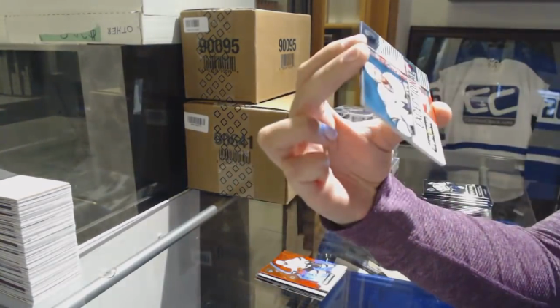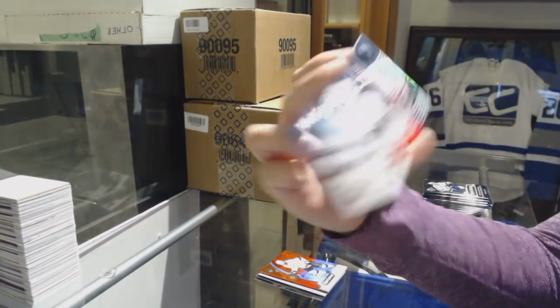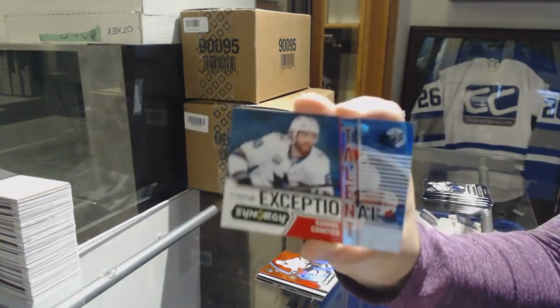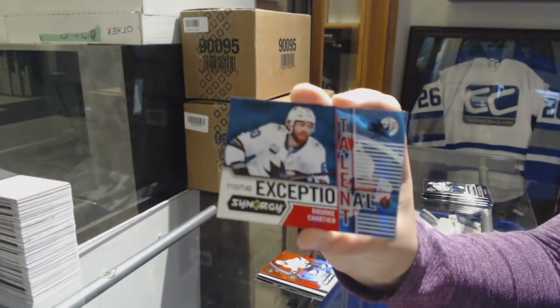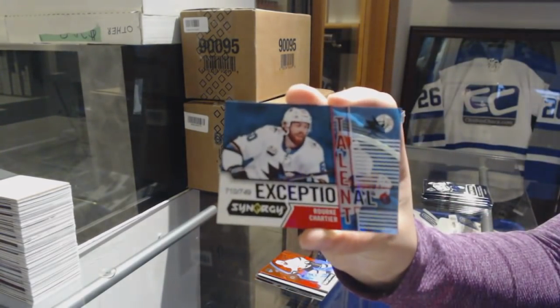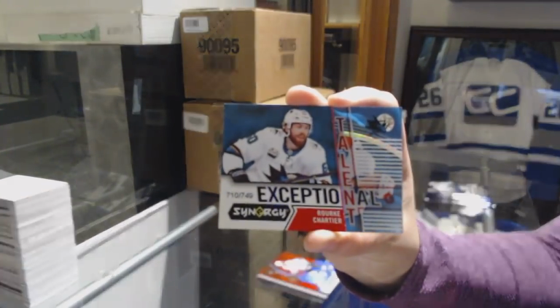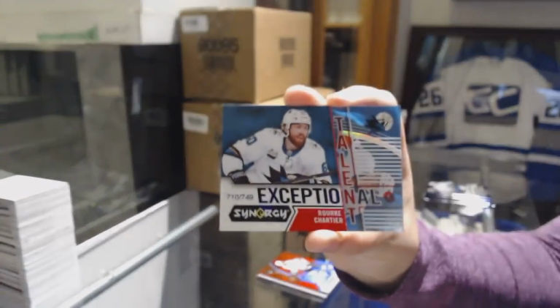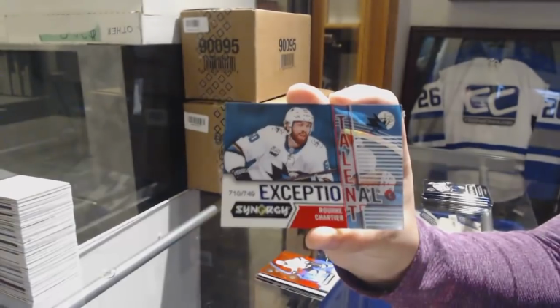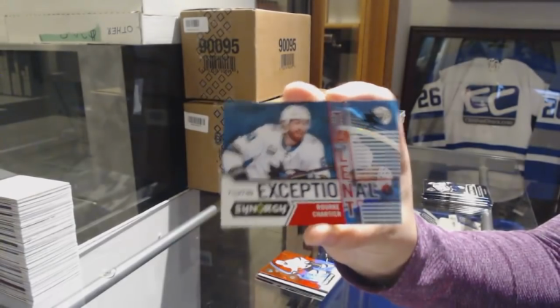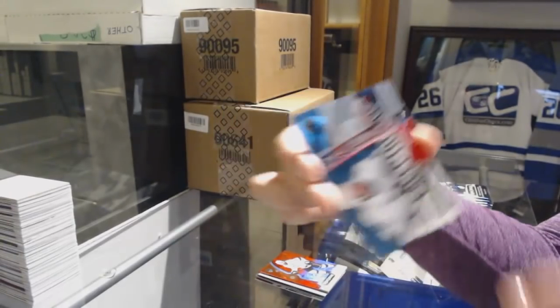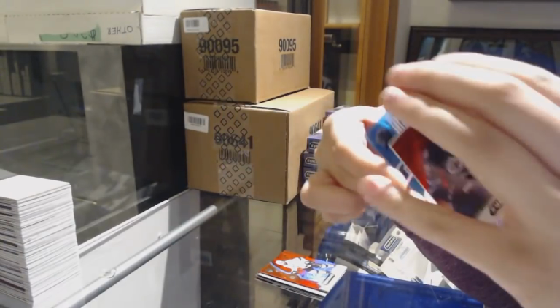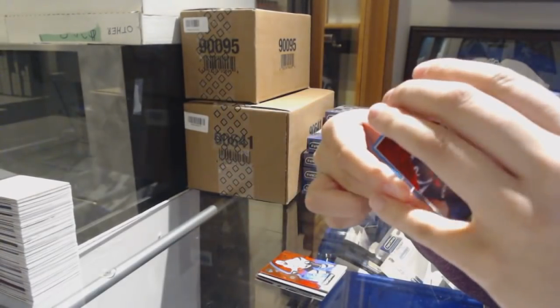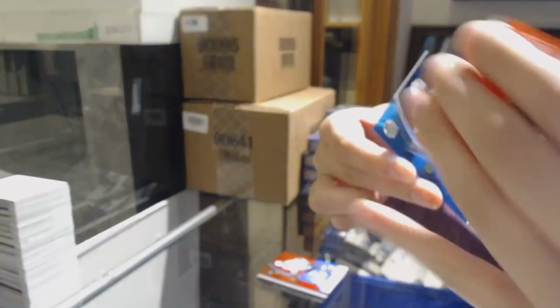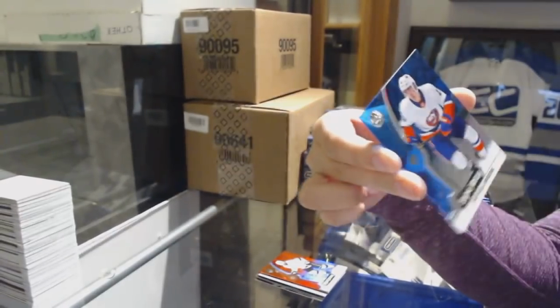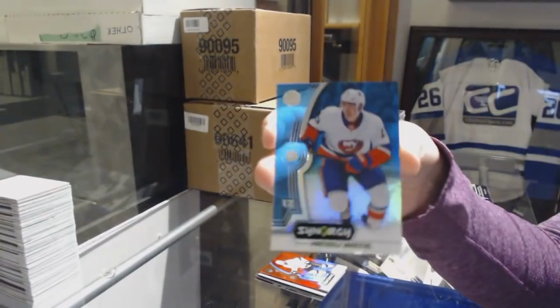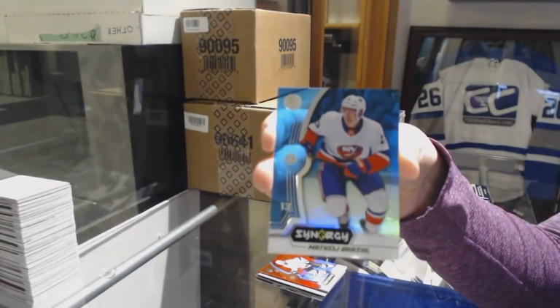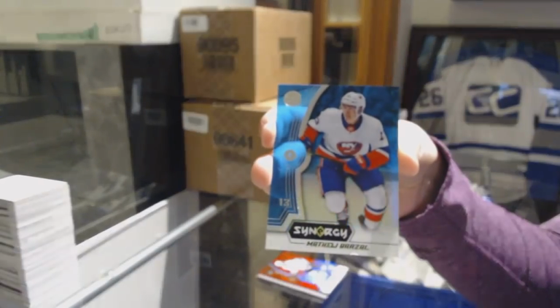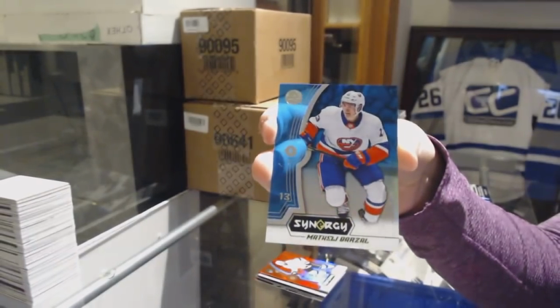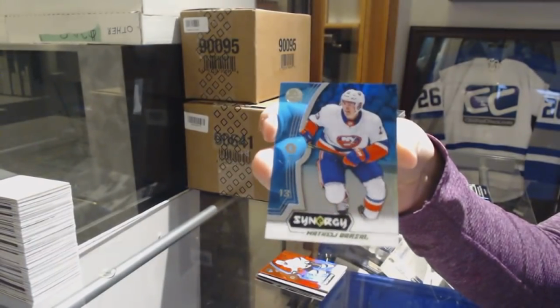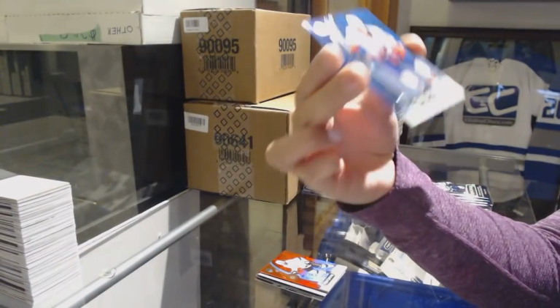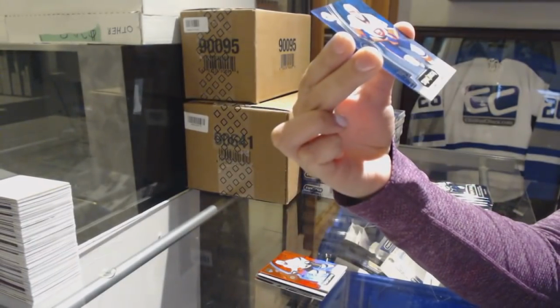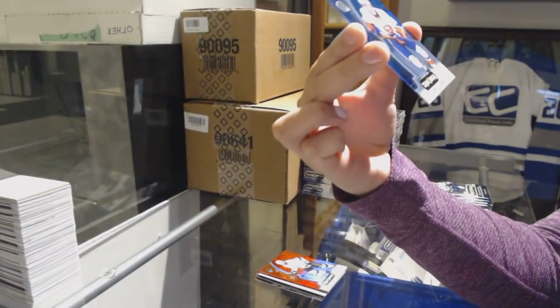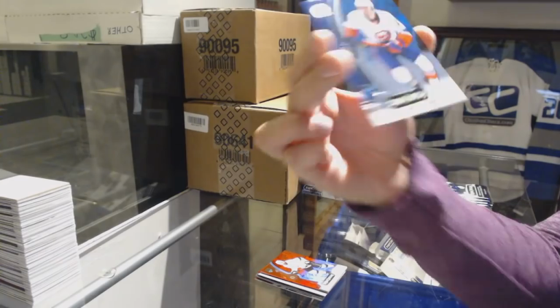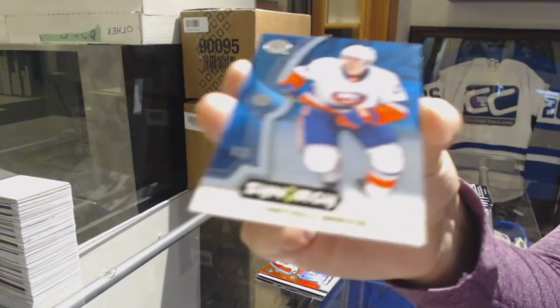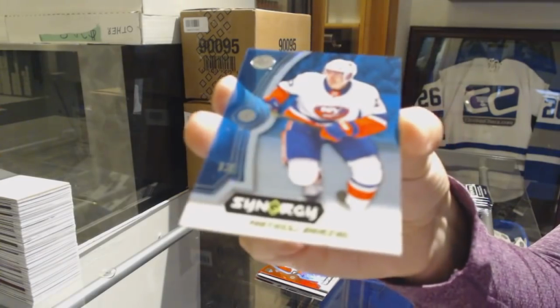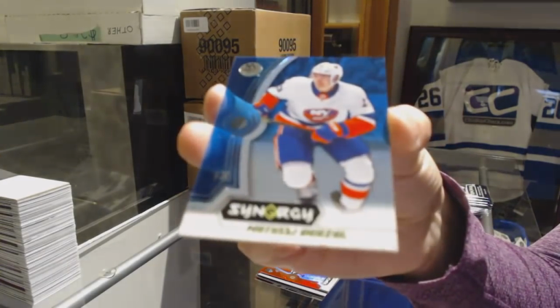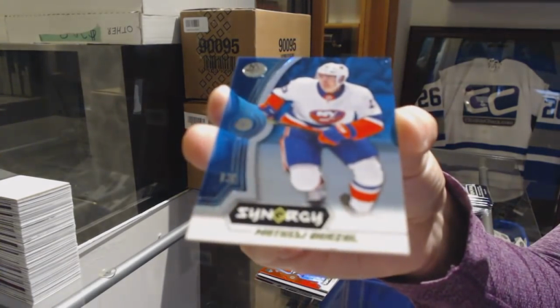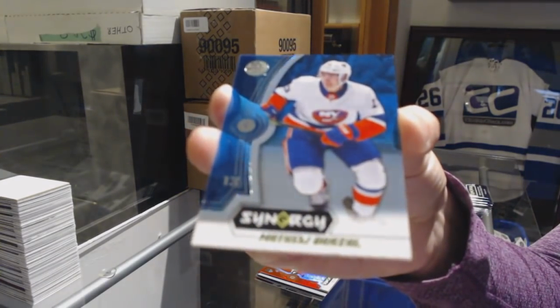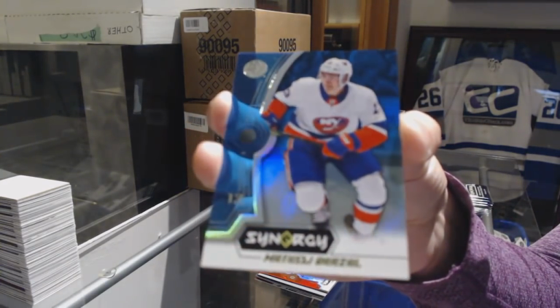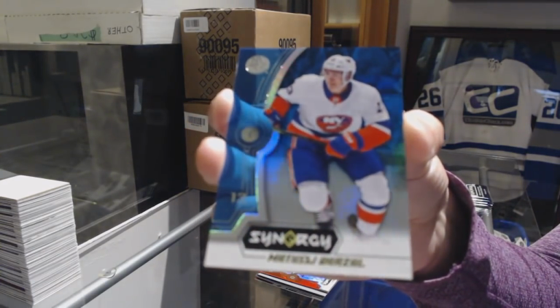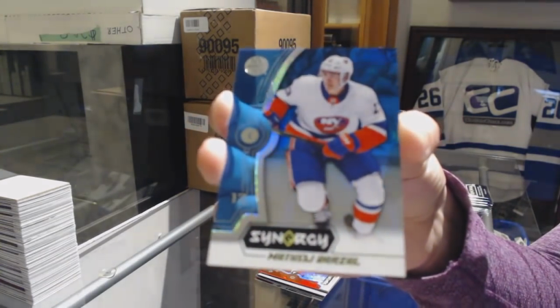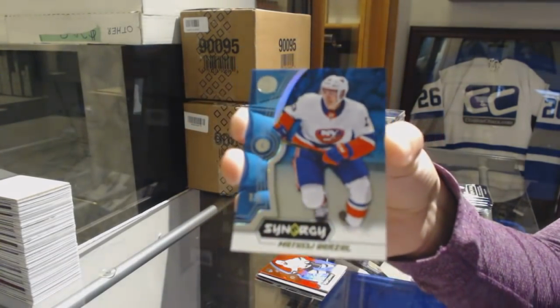Red Rookie of Christian Vaselainen for the Winnipeg Jets. Number to 749 Rourke Chartier, Exceptional Talent for the Sharks, and a Matthew Barzal — little bit of damage on the bottom again — for the Islanders Blue.